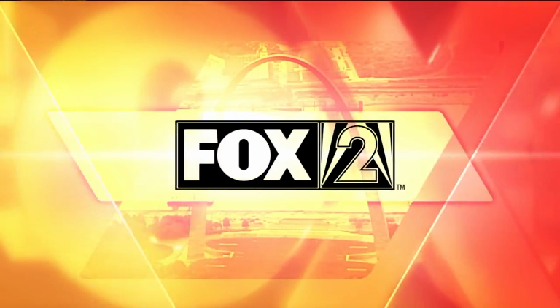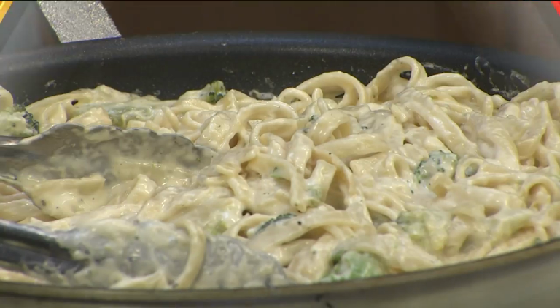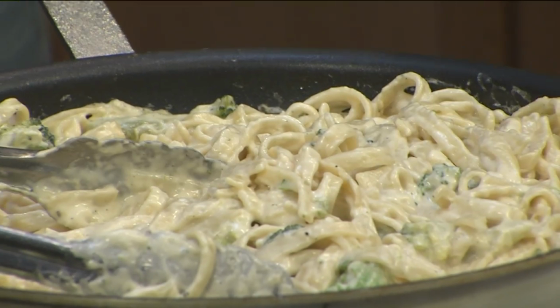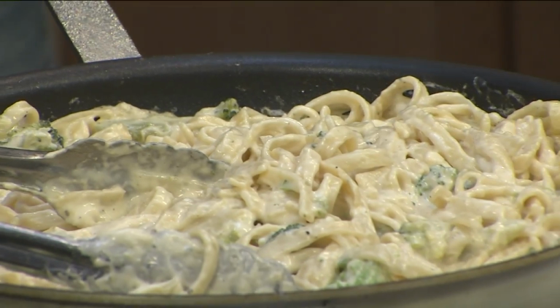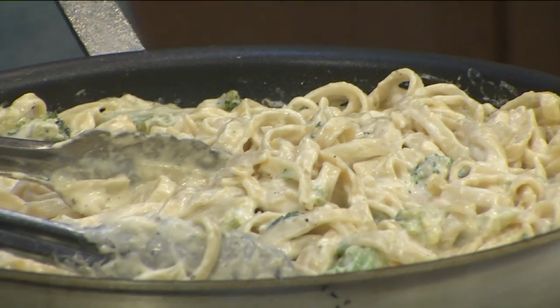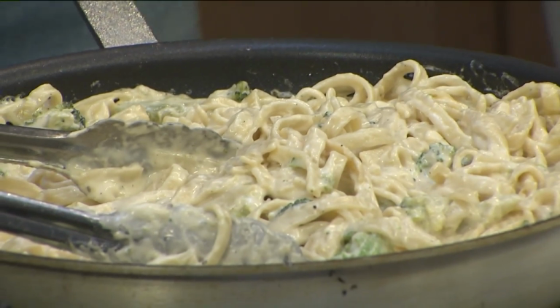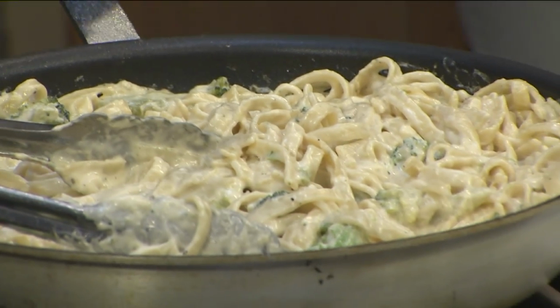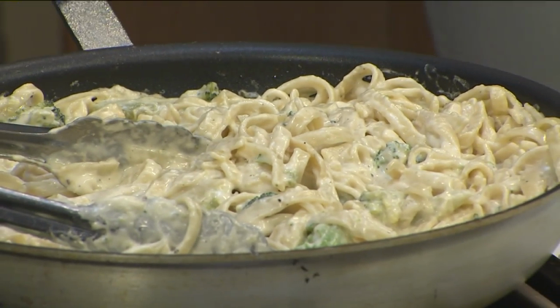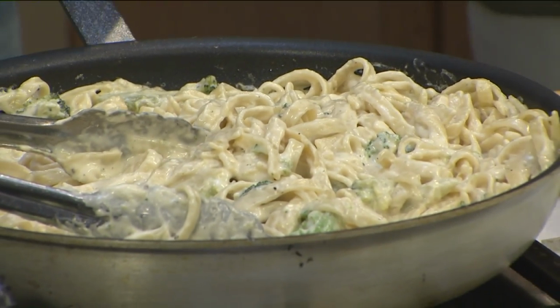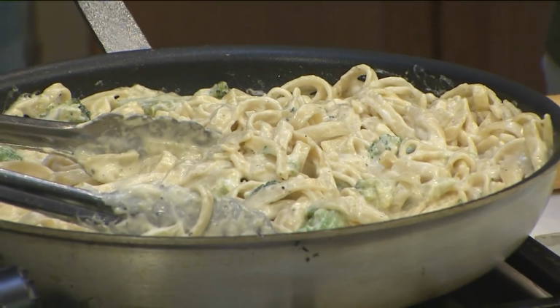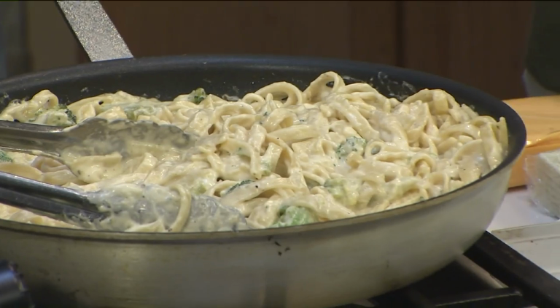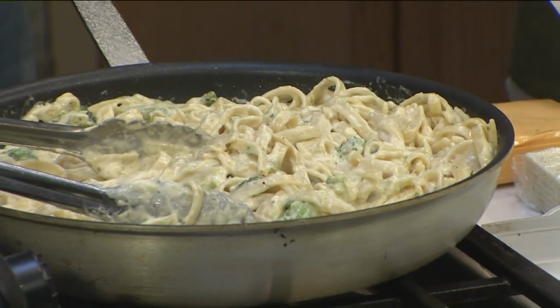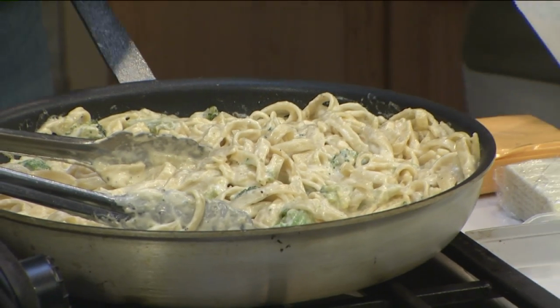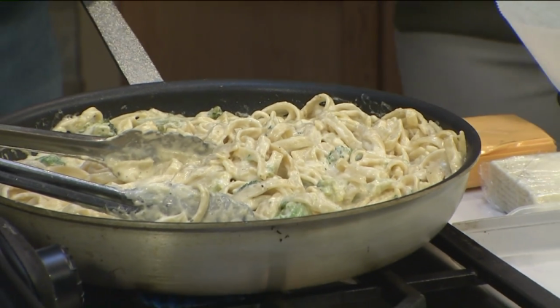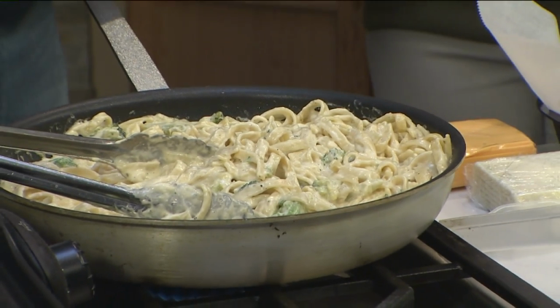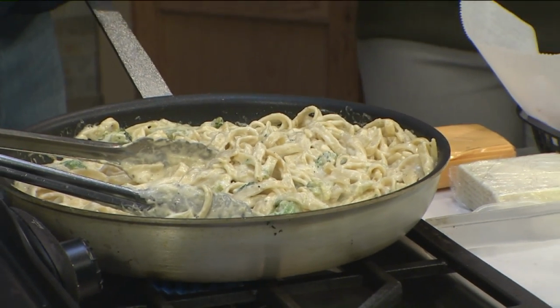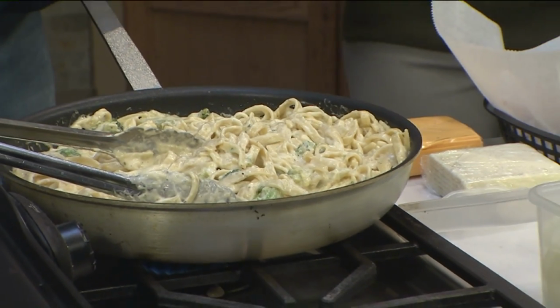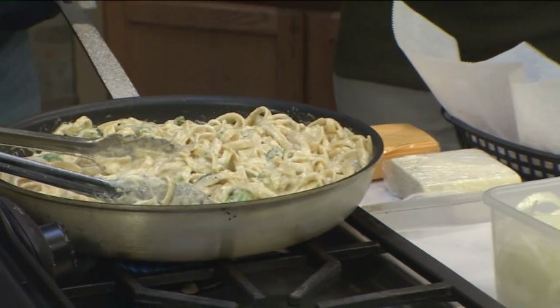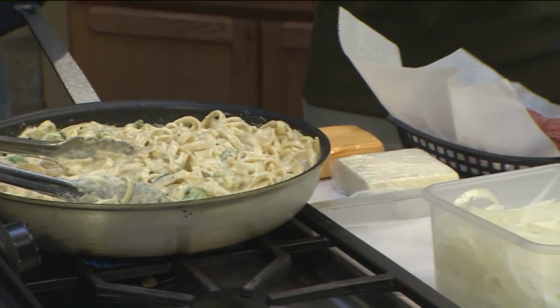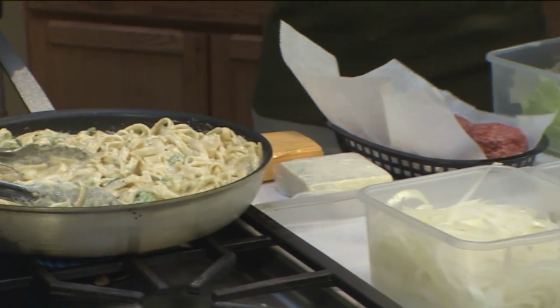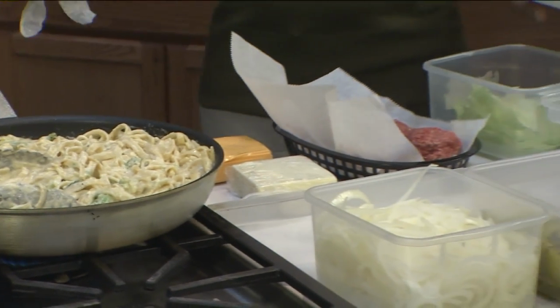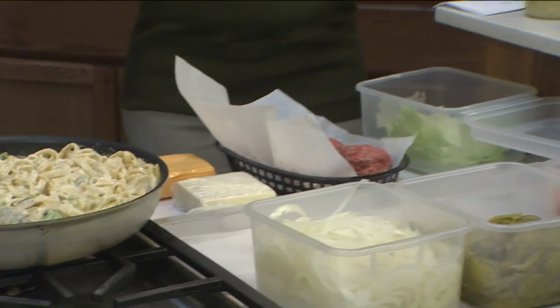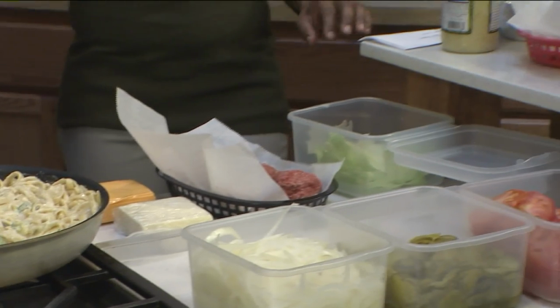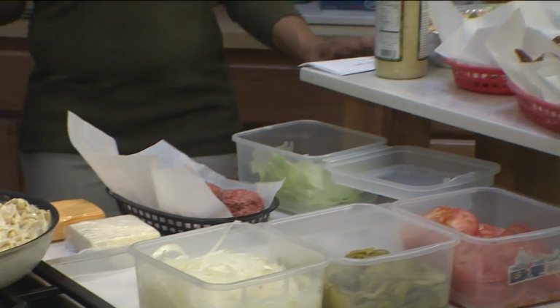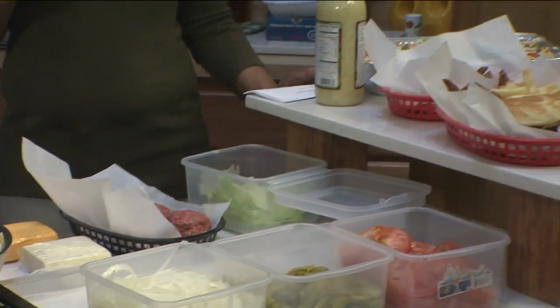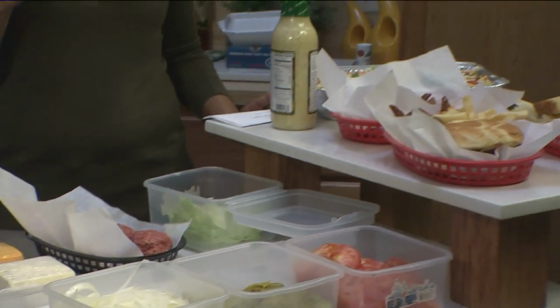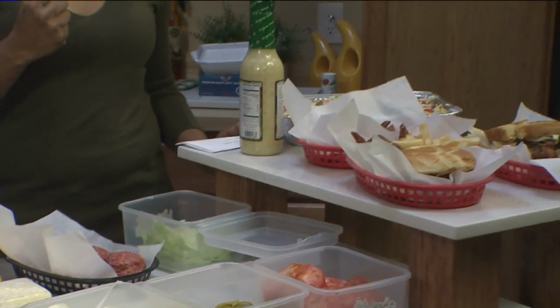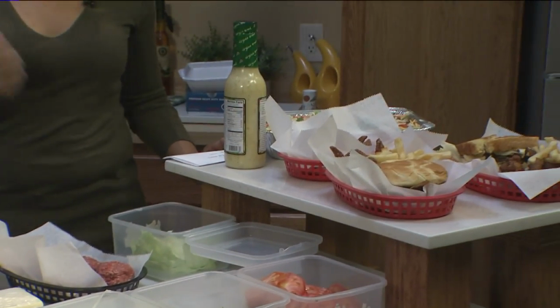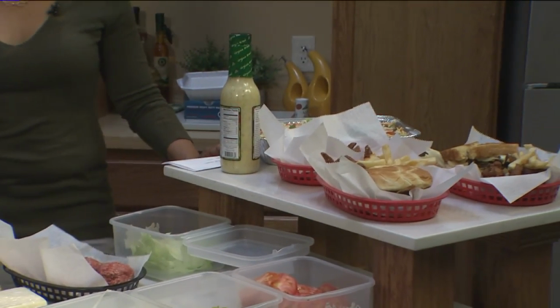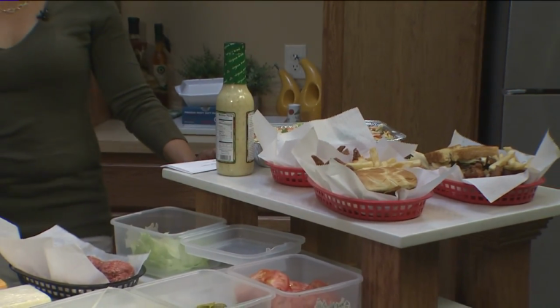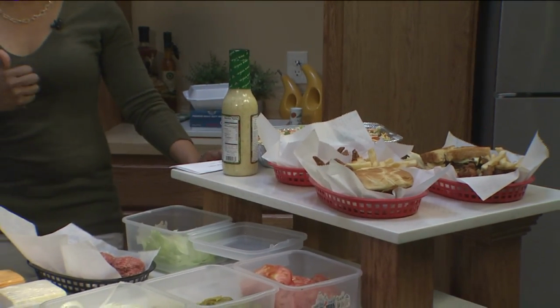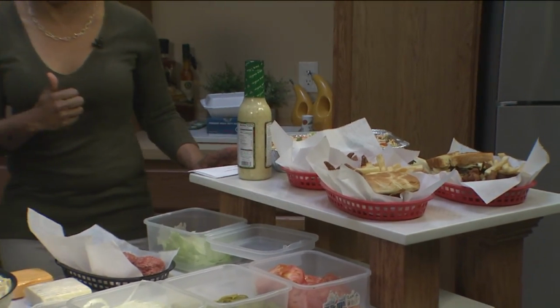Alright, so everybody knows I'm a vegetarian. And I can find the best vegetarian dish, most decadent, in a place nobody would think — Fatburger.